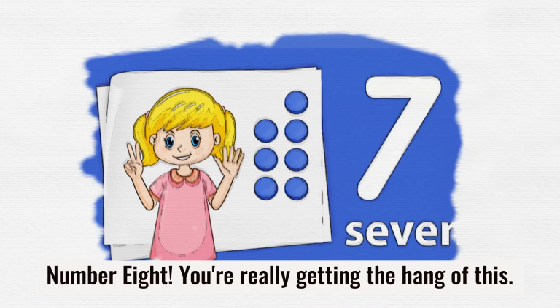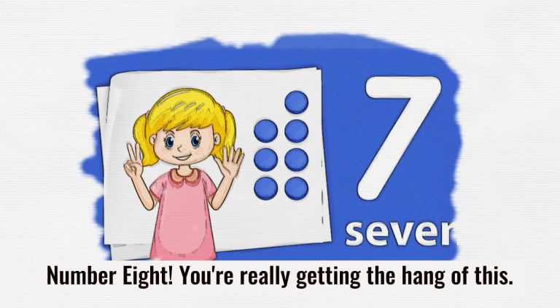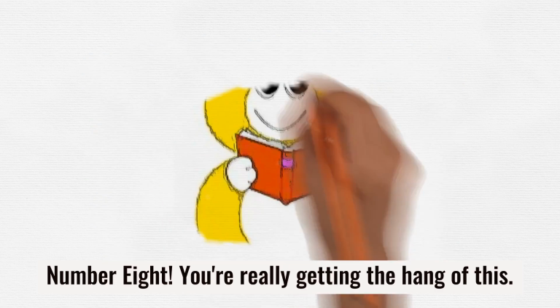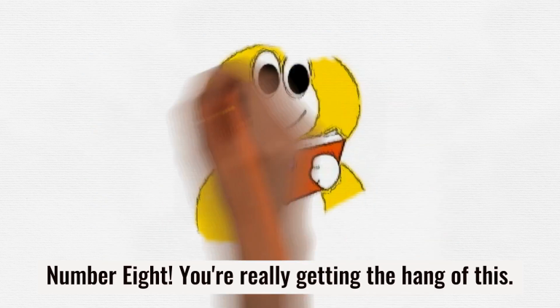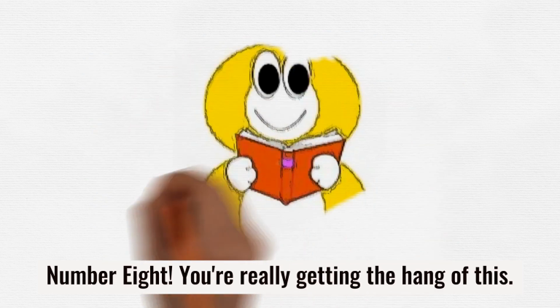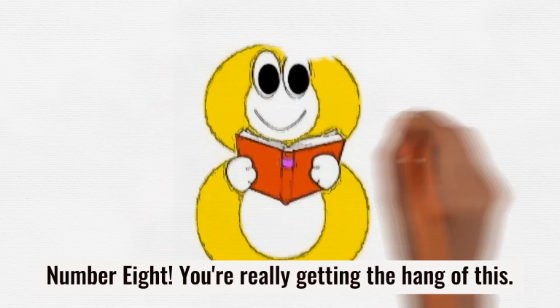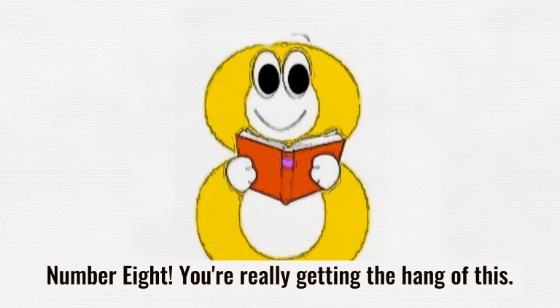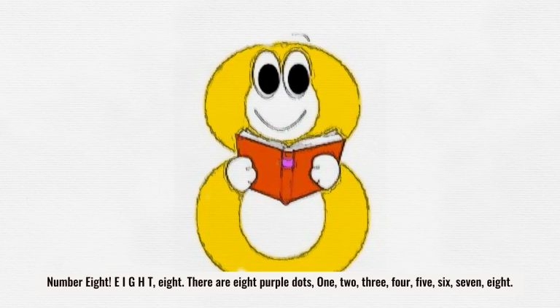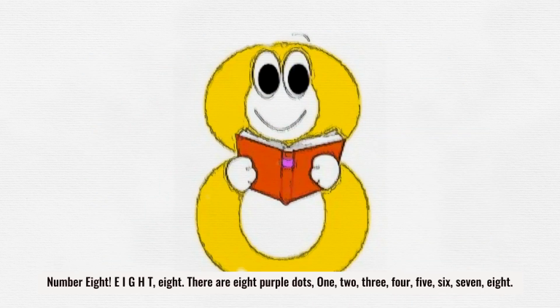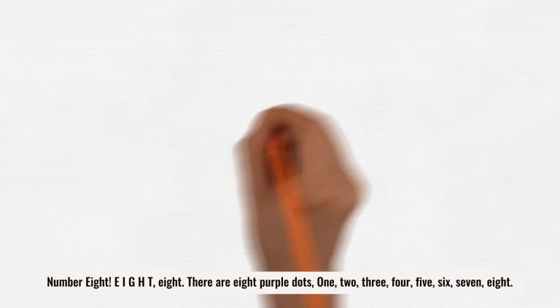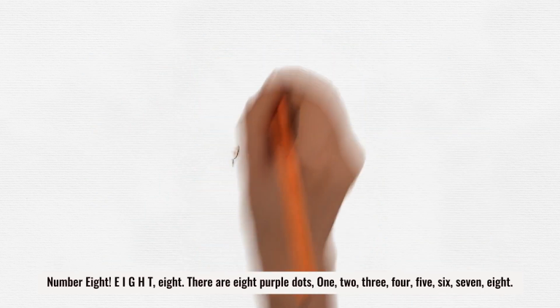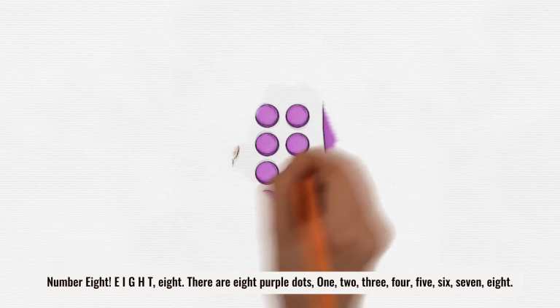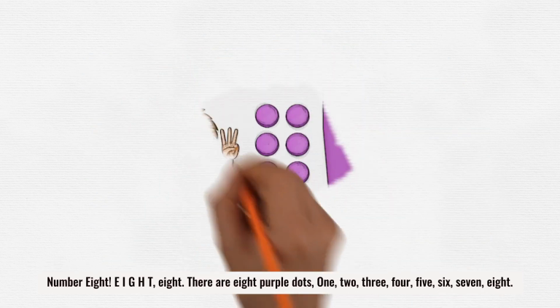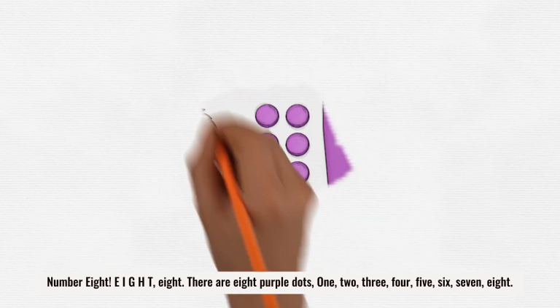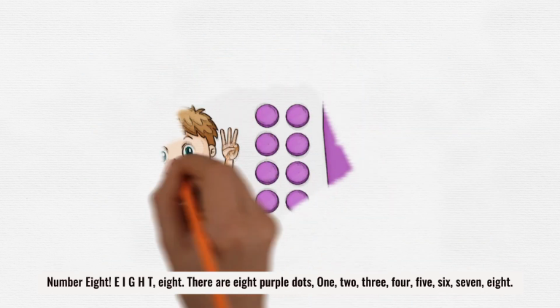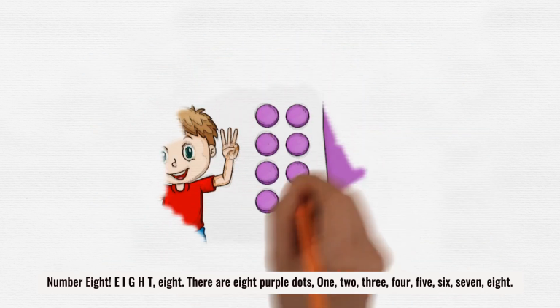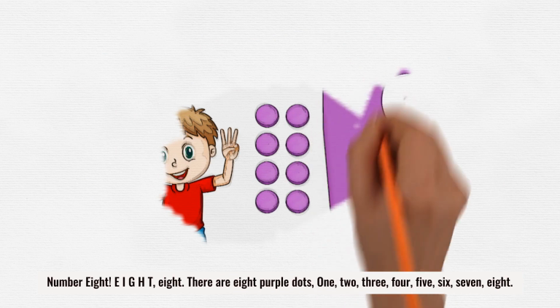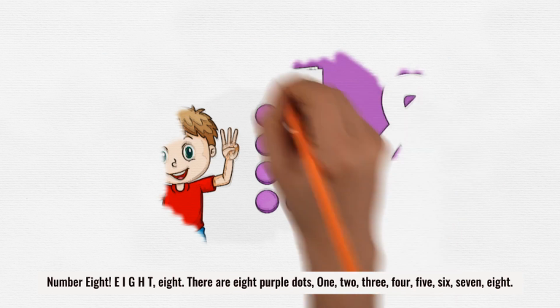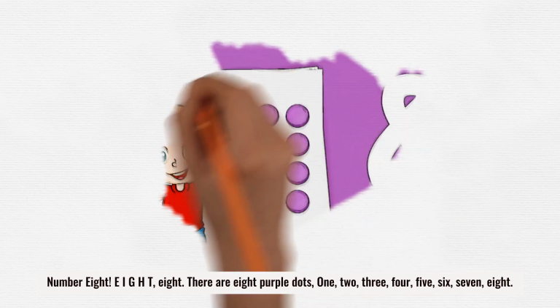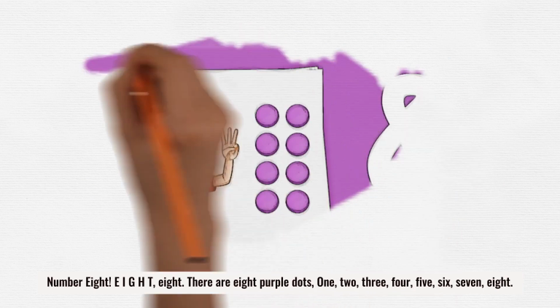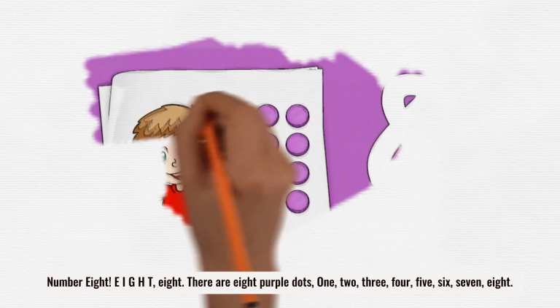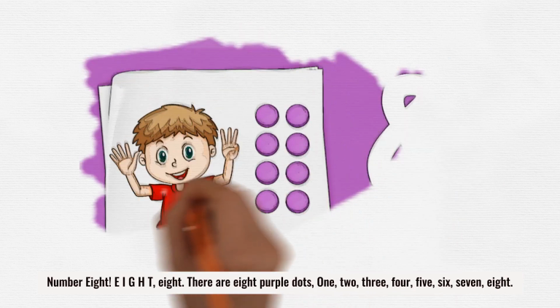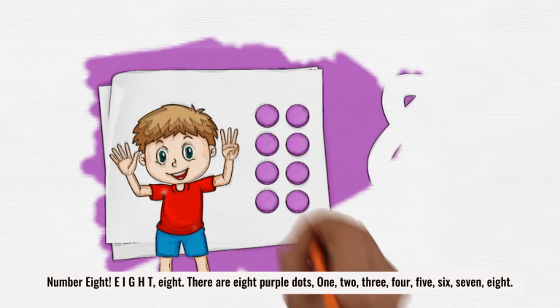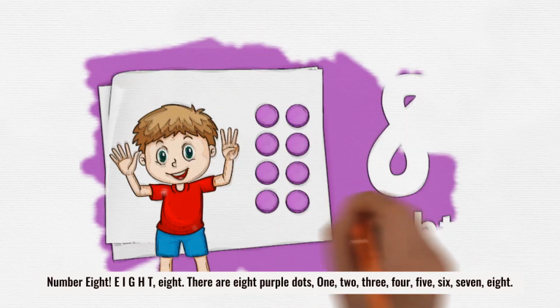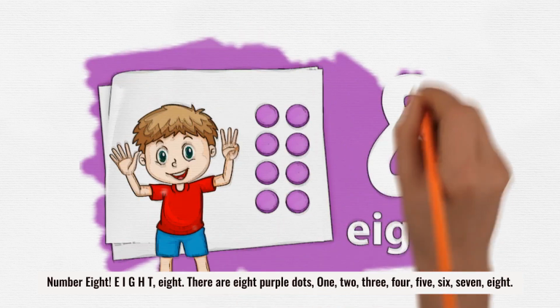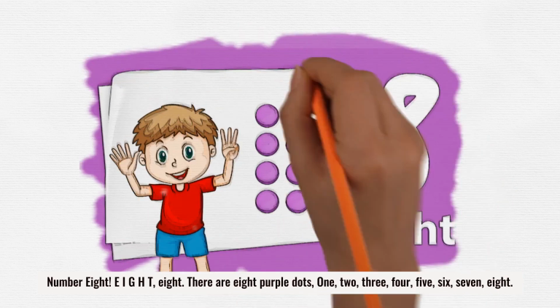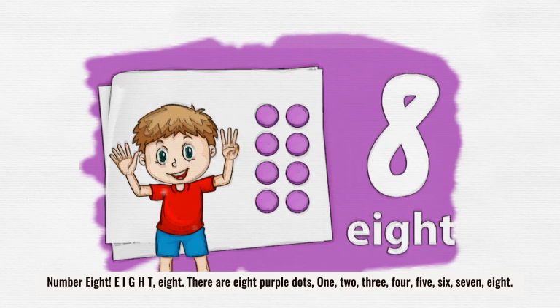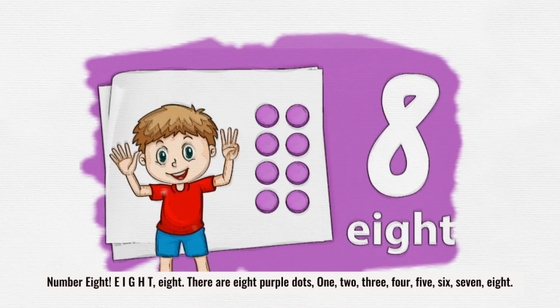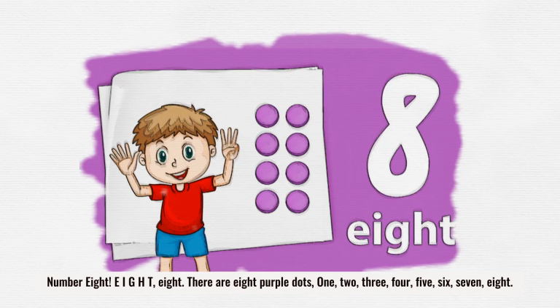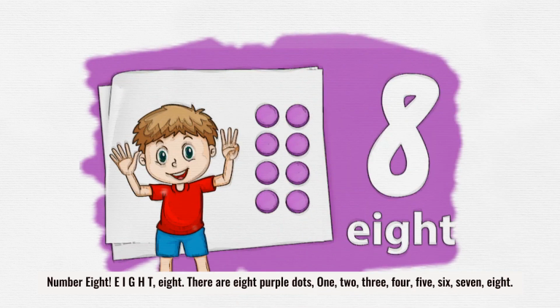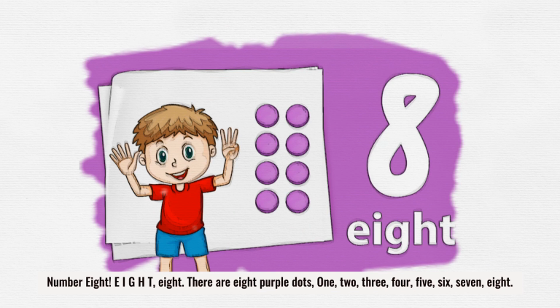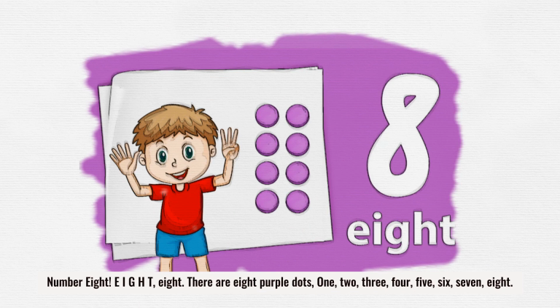Number 8. You're really getting the hang of this. Number 8. E-I-G-H-T. 8. There are 8 purple dots. 1, 2, 3, 4, 5, 6, 7, 8.